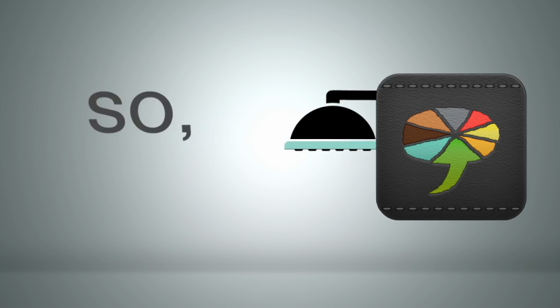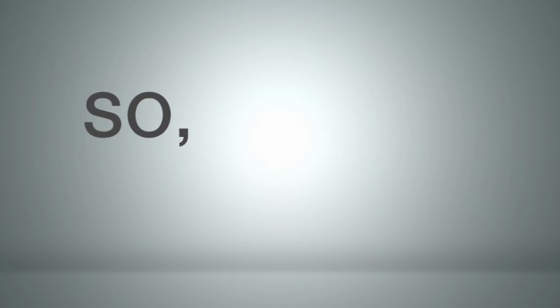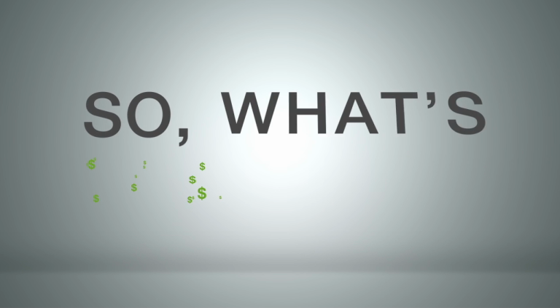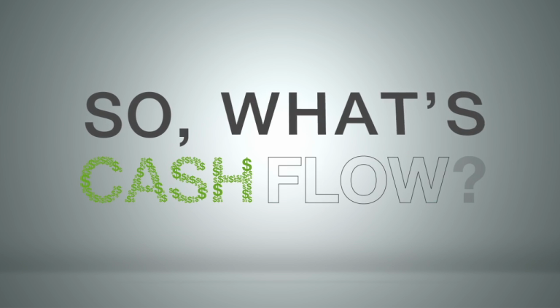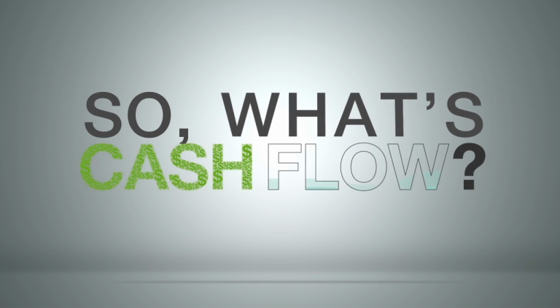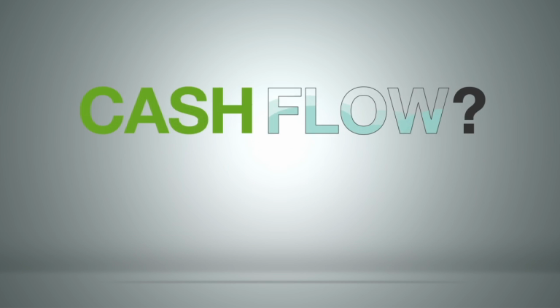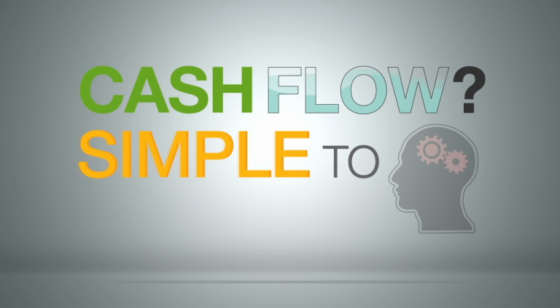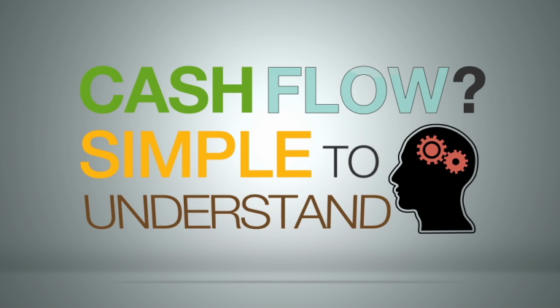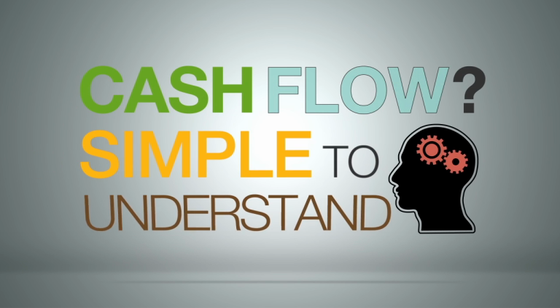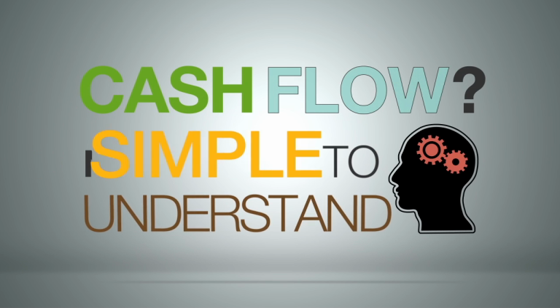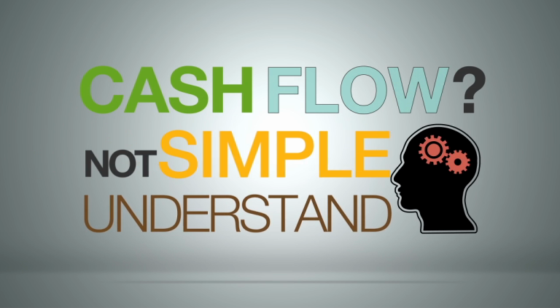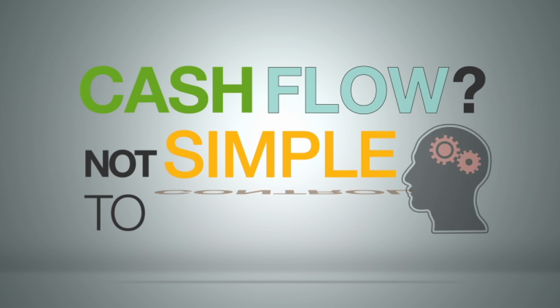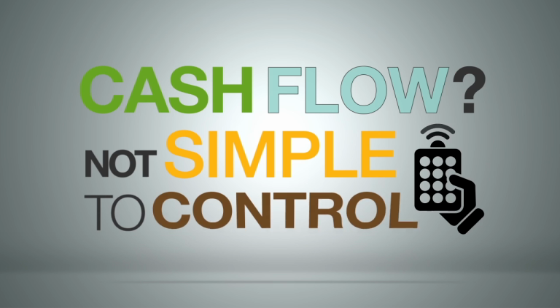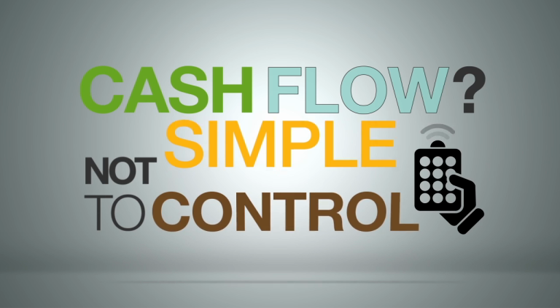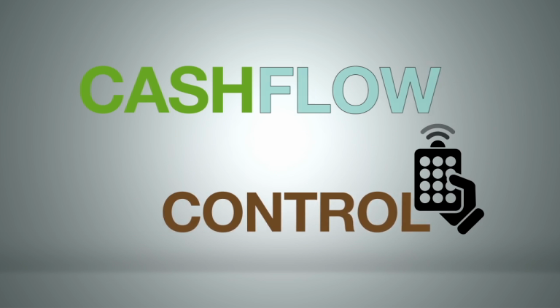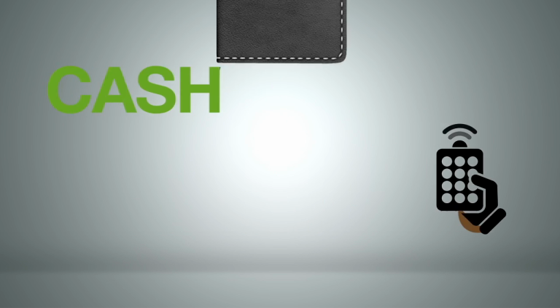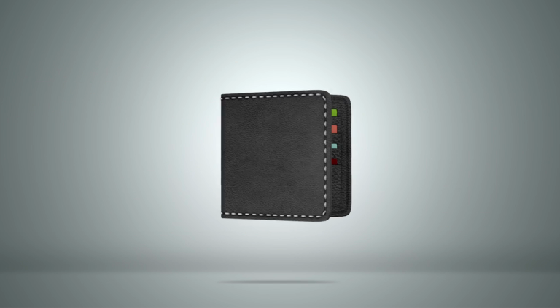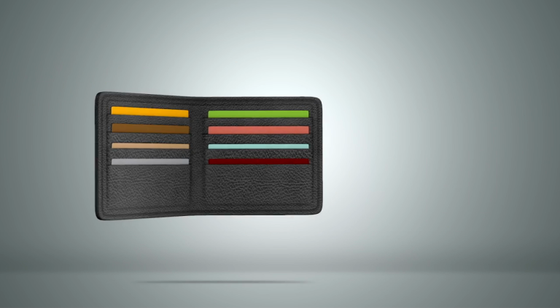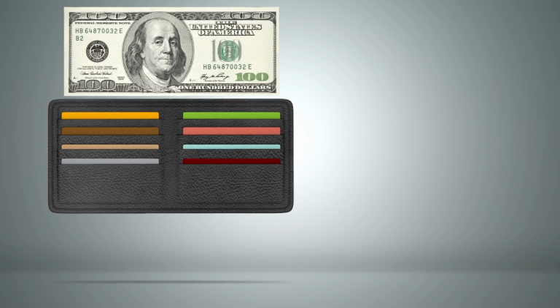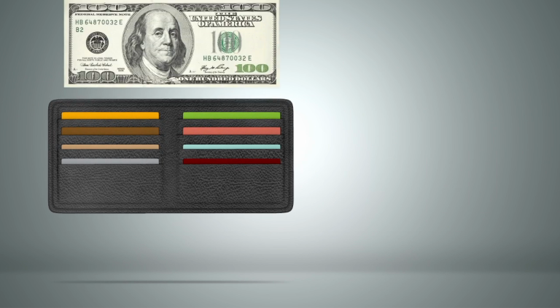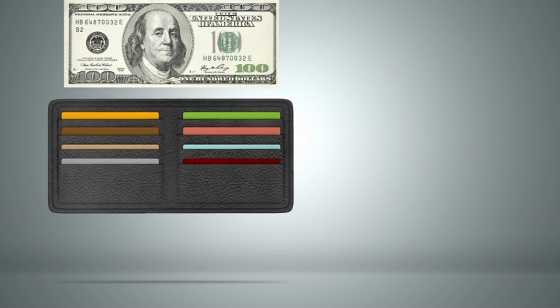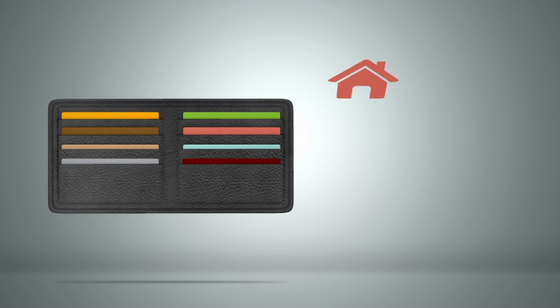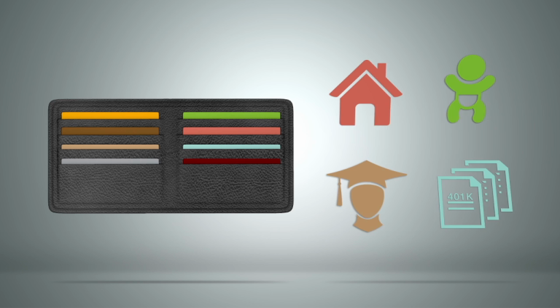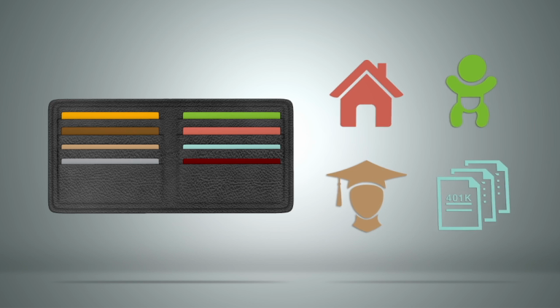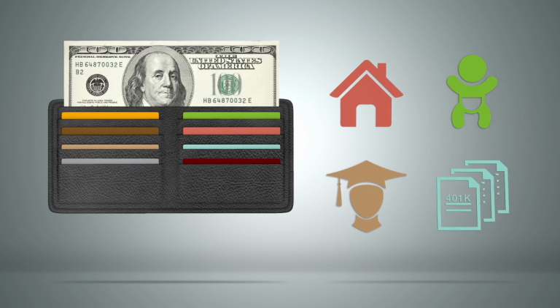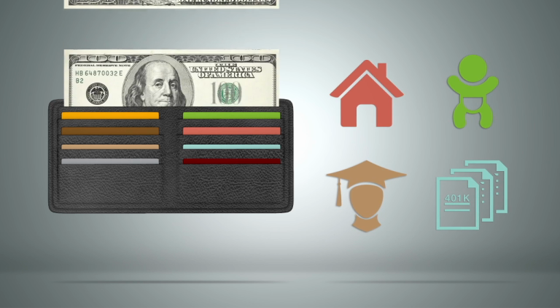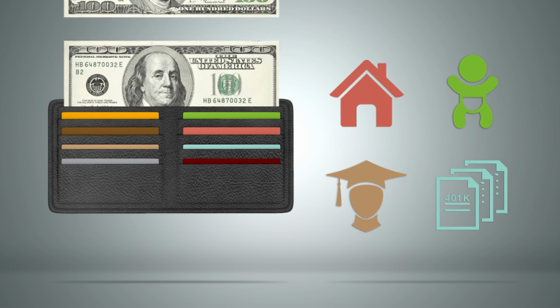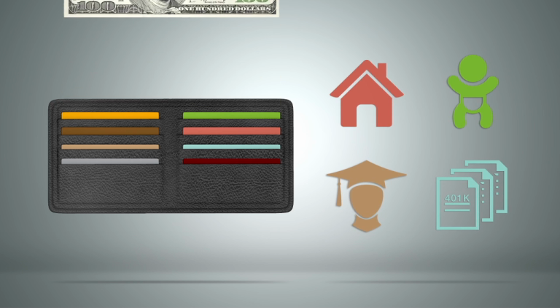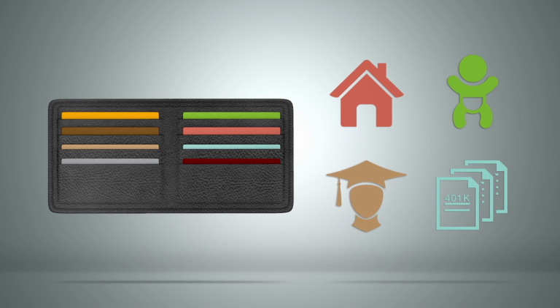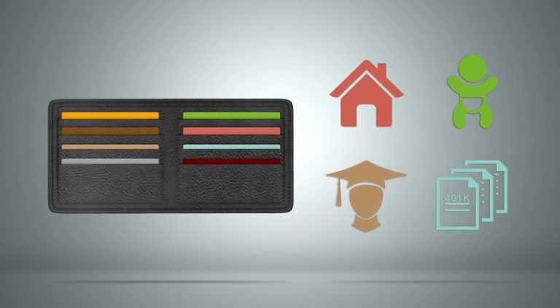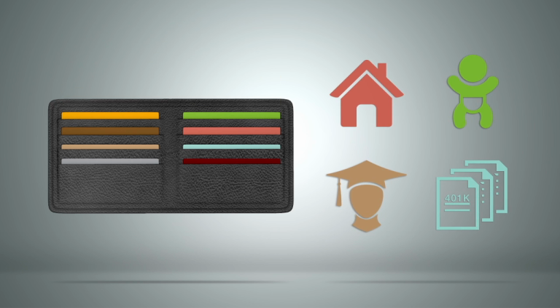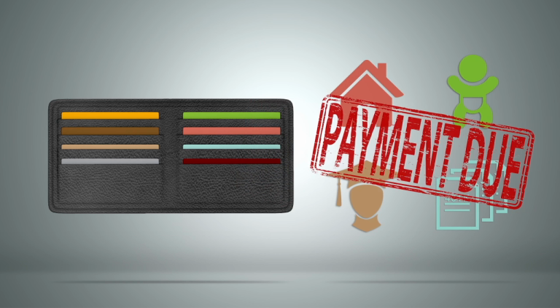So what's cash flow? It's simple to understand, but not so simple to control. If more goes in than comes out, you get savings. If more goes out than comes in, you can find yourself in debt.